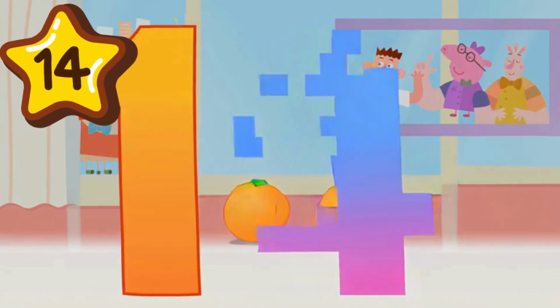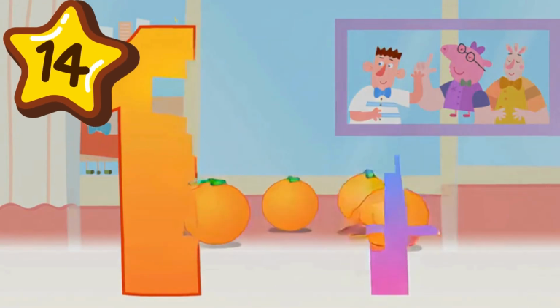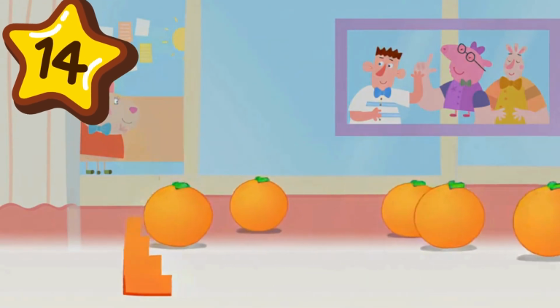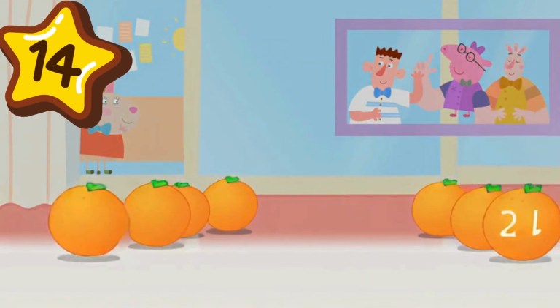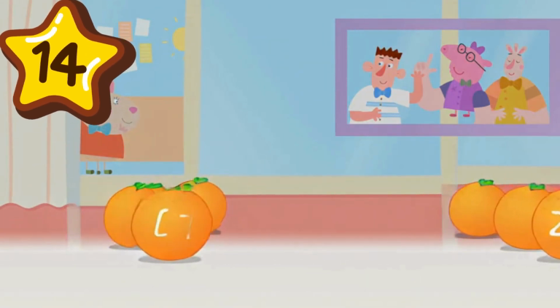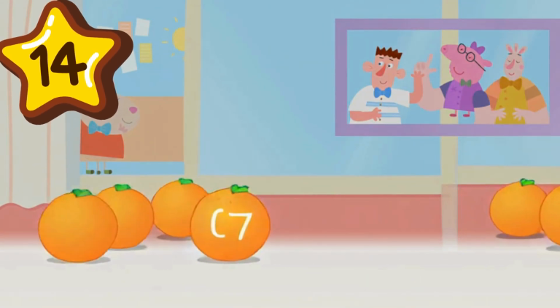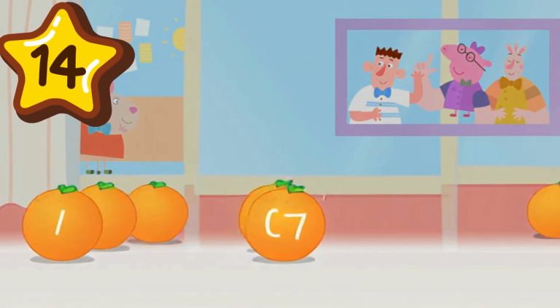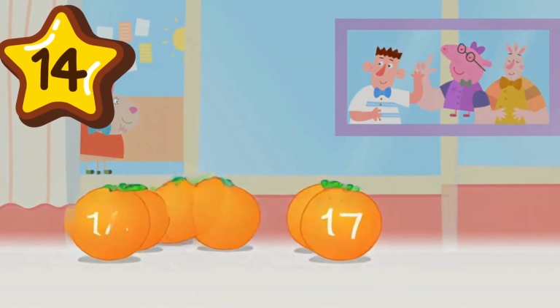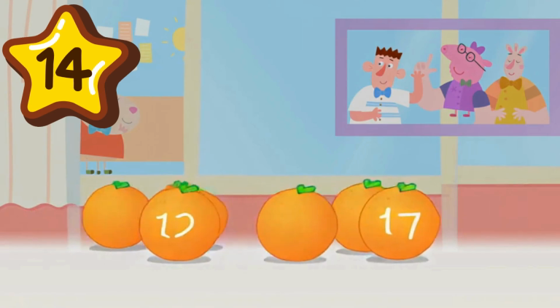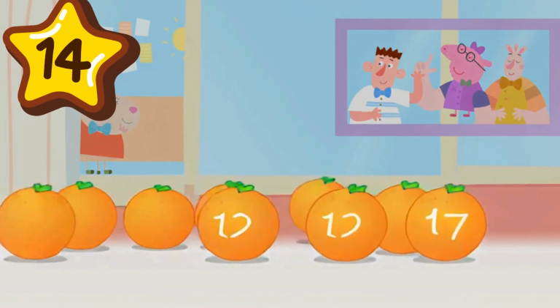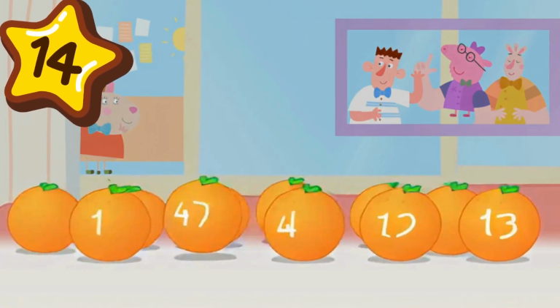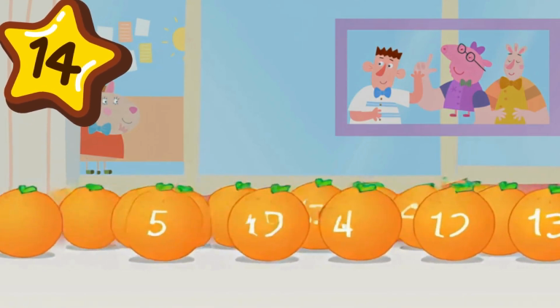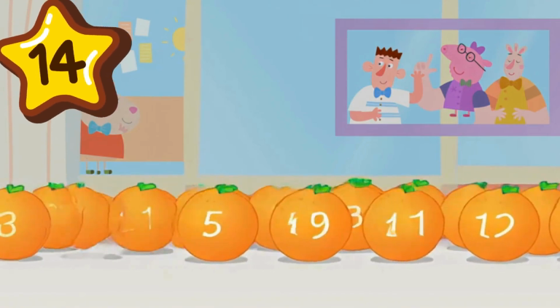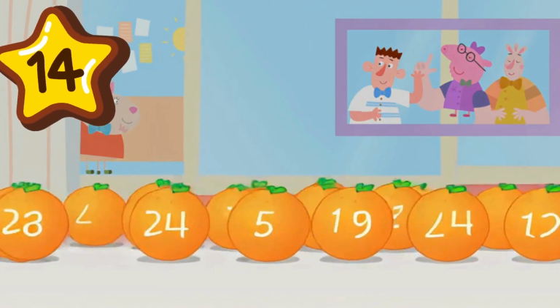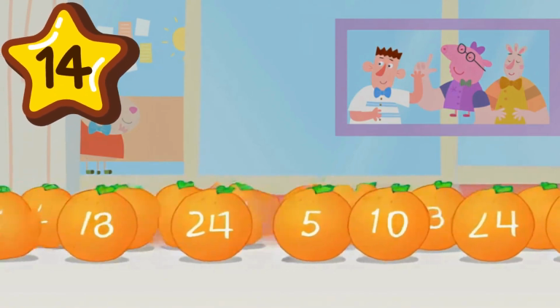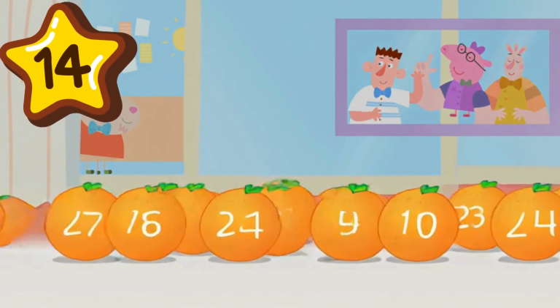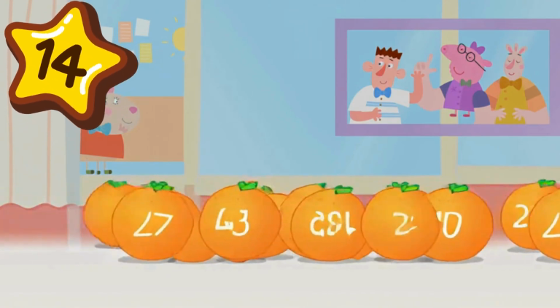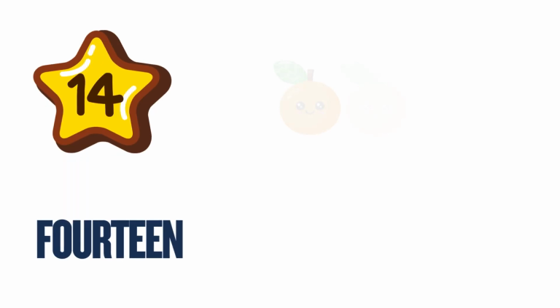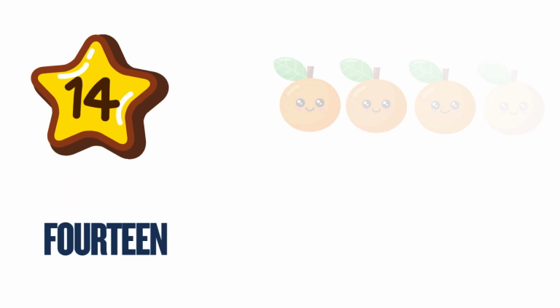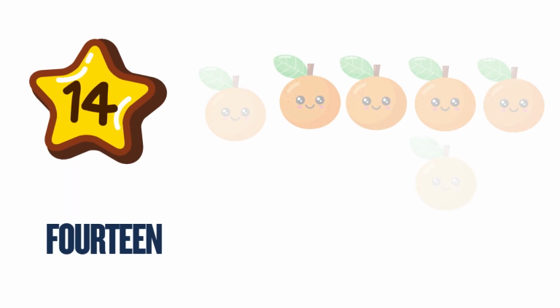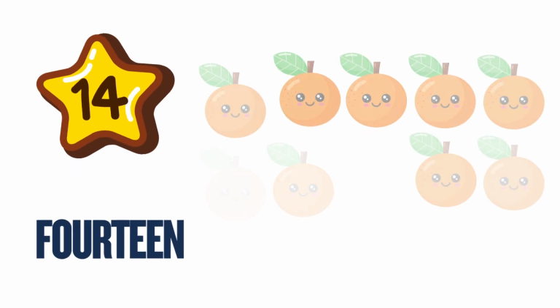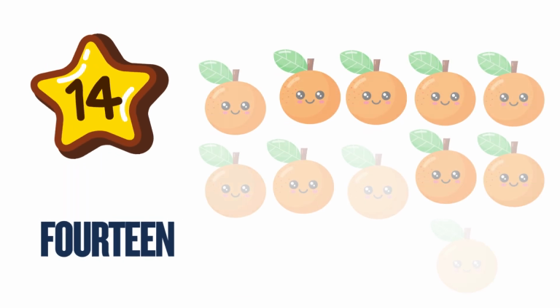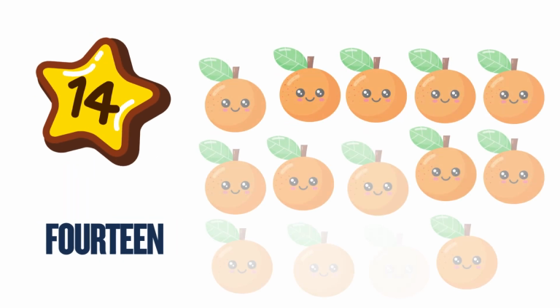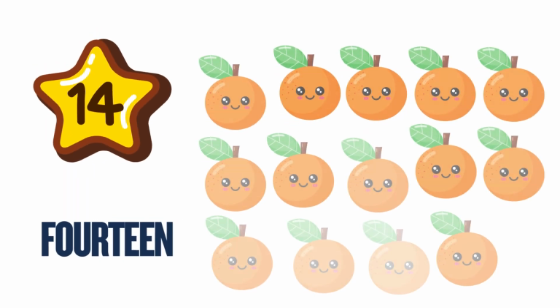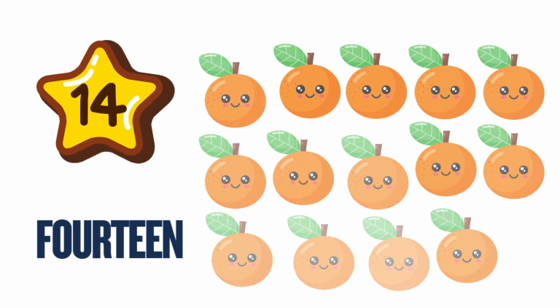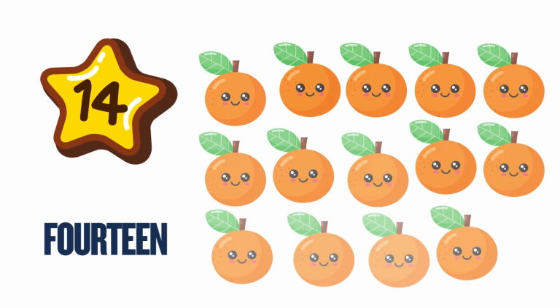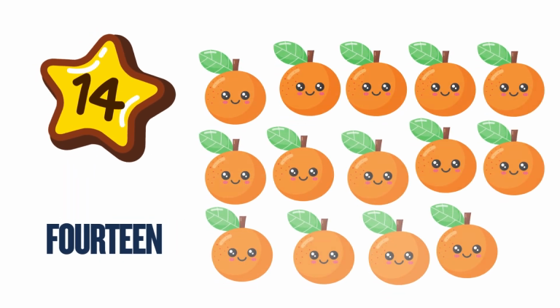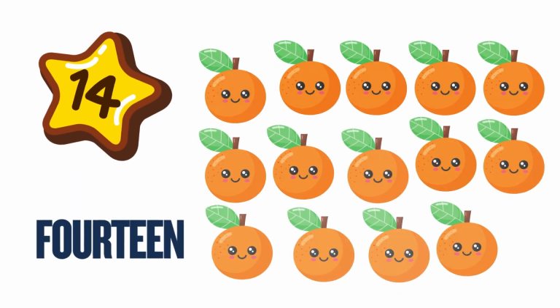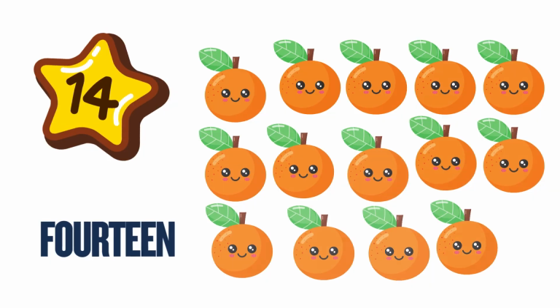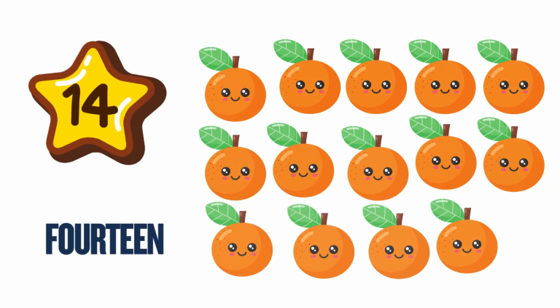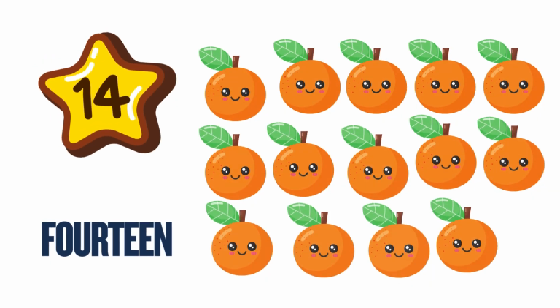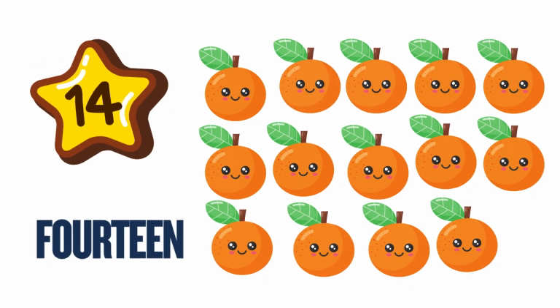14 is a one and four. A fortnight means 14, sure! How many oranges can we store? 14 rollin' on the floor.